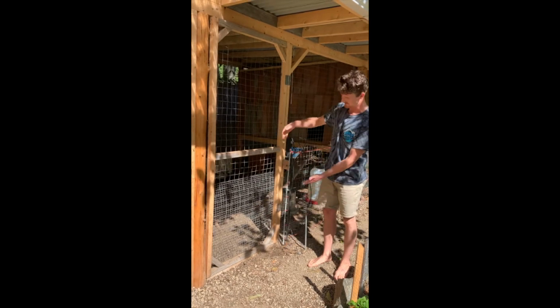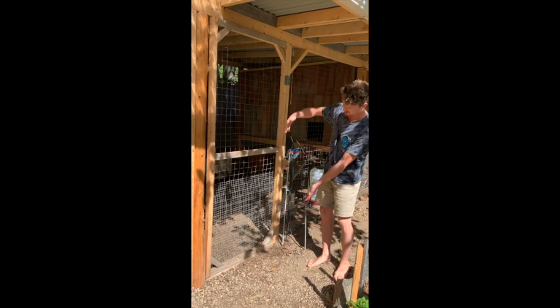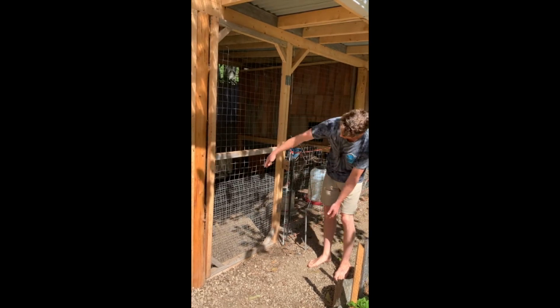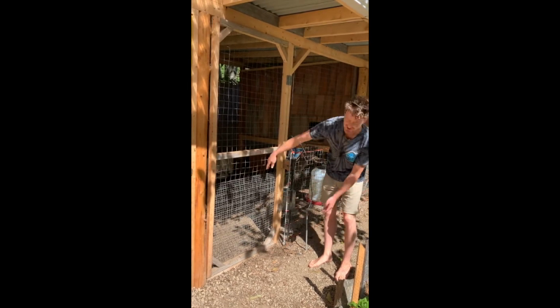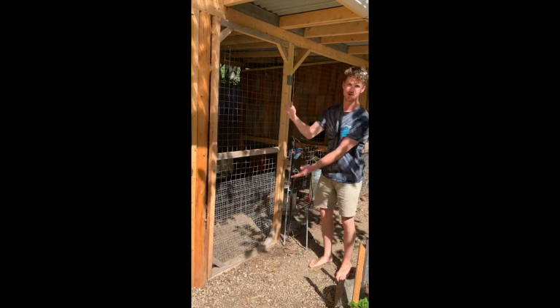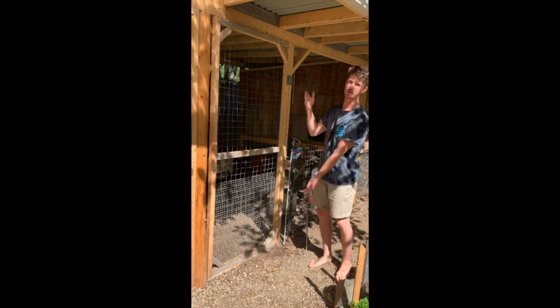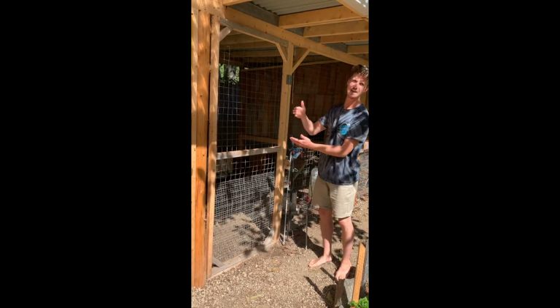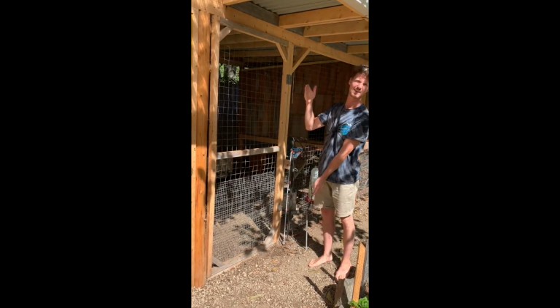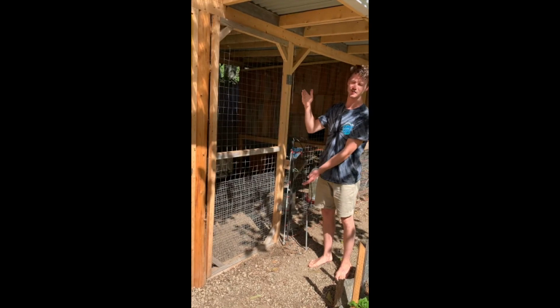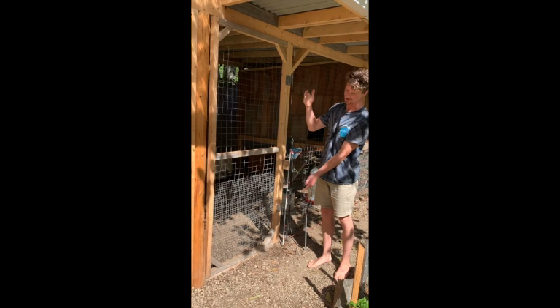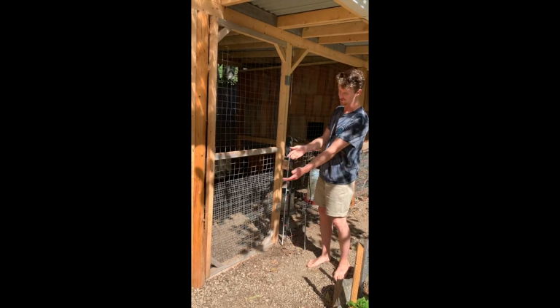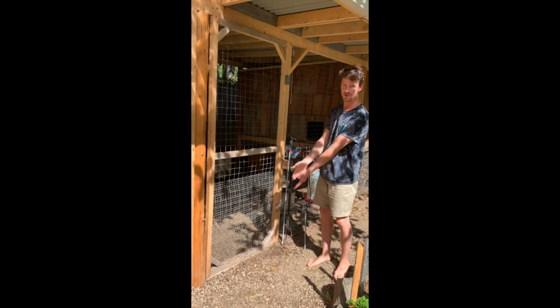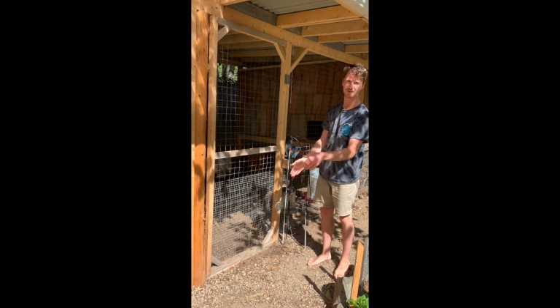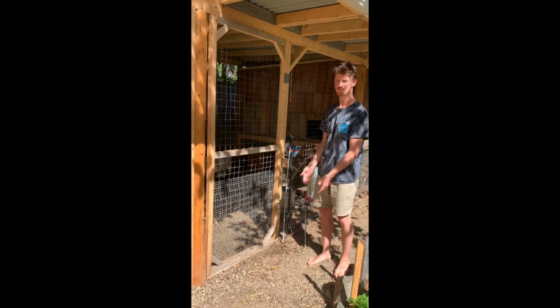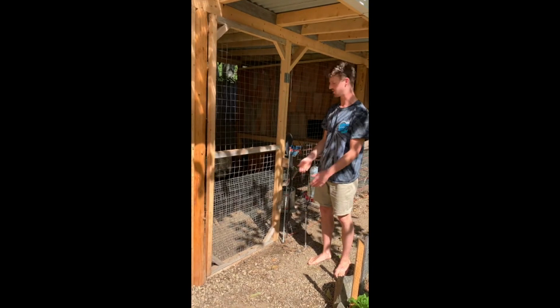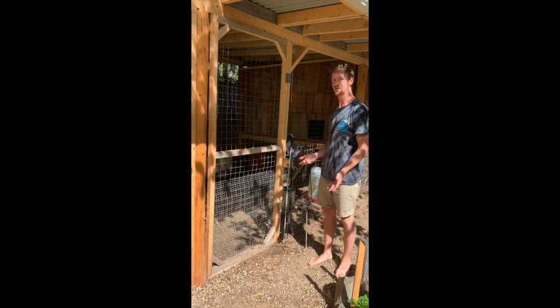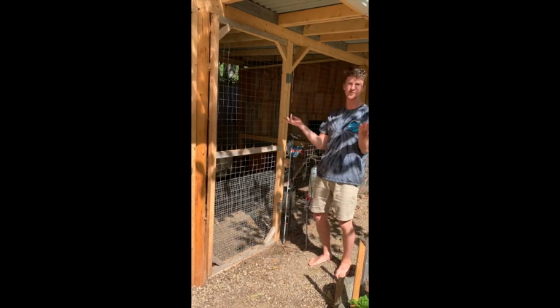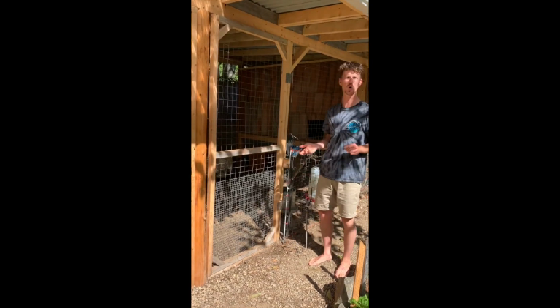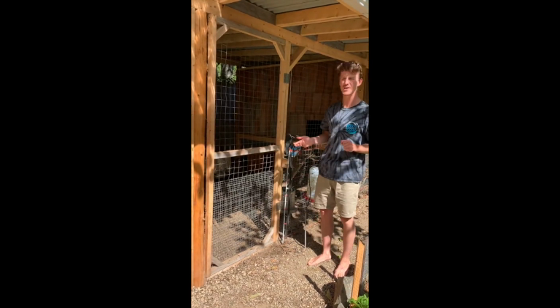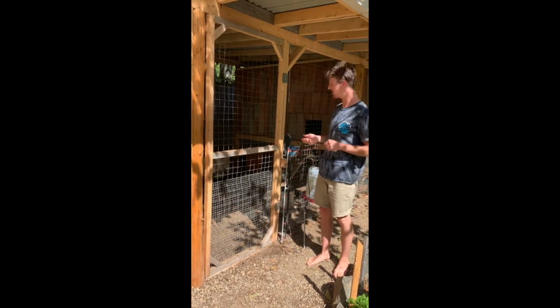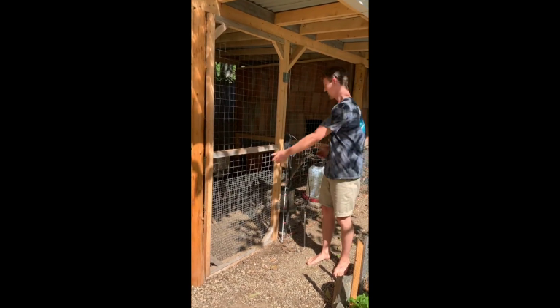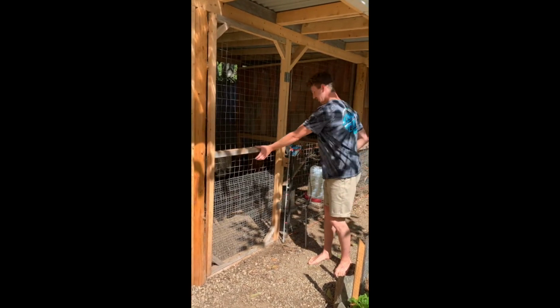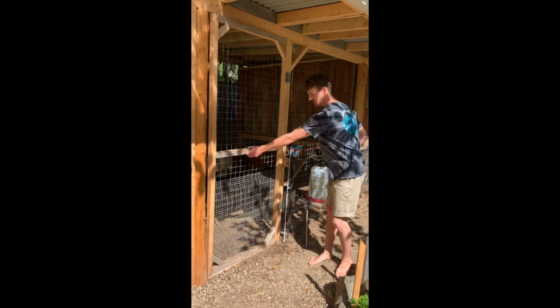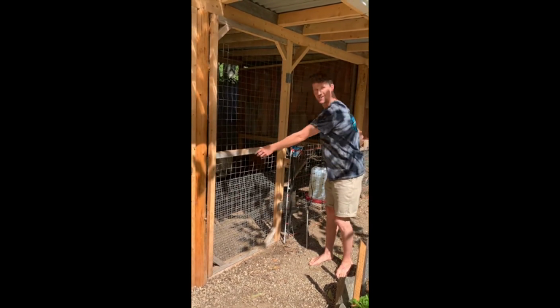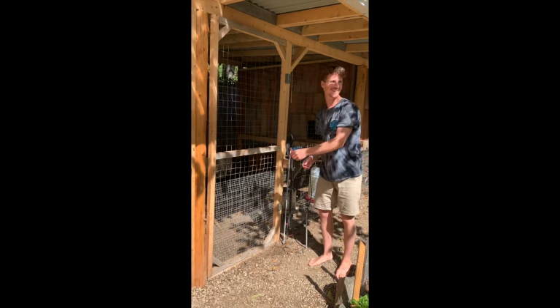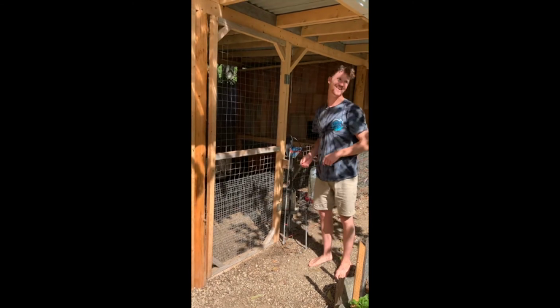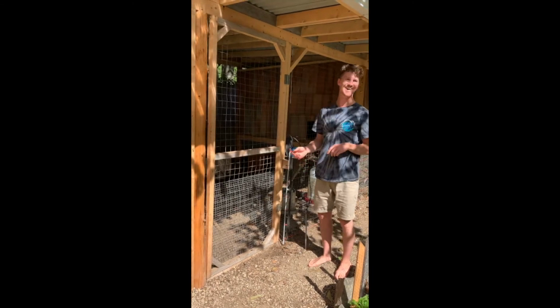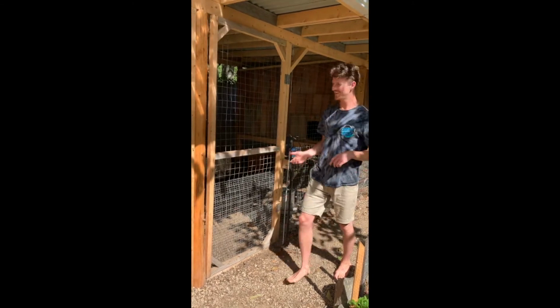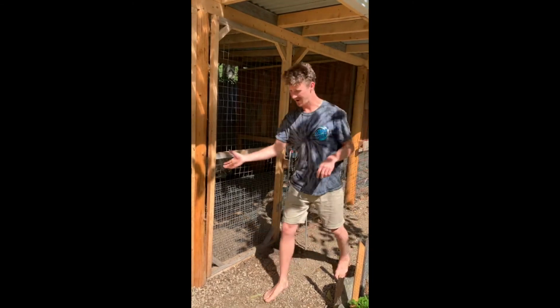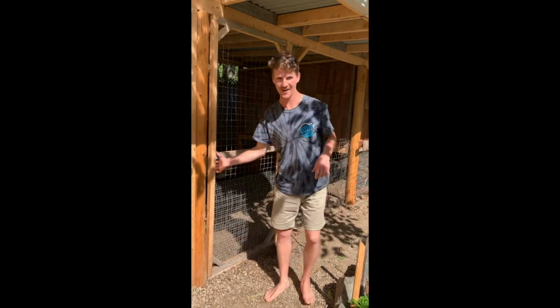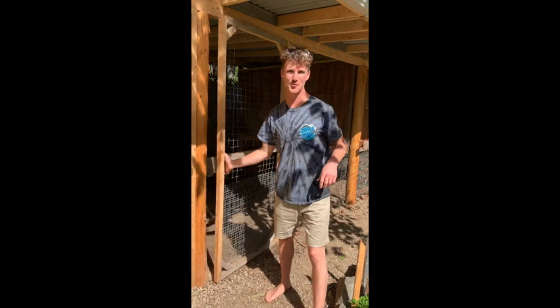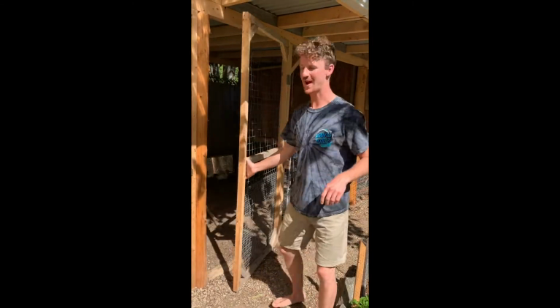Closer to the ground we reinforced it with smaller size mesh, and I've dug the mesh about a foot to 18 inches underneath the ground to stop anything from burrowing inside — especially the smaller critters. We haven't encountered too many rats.